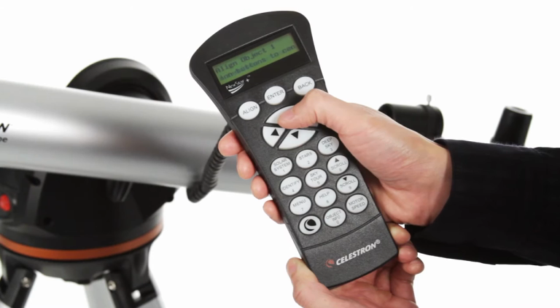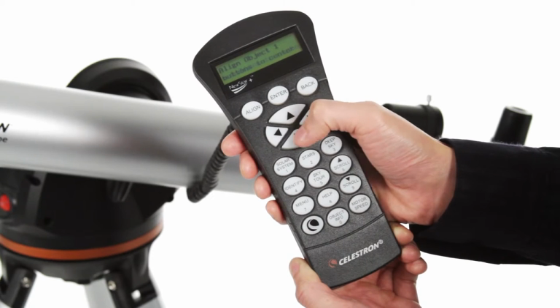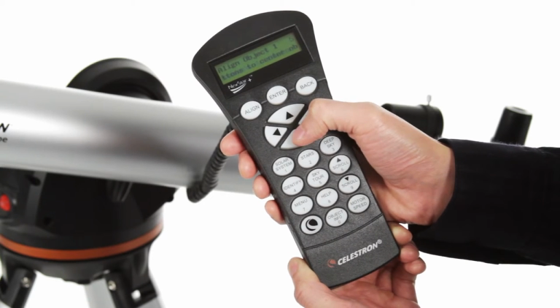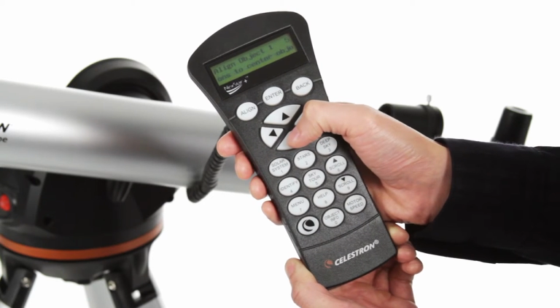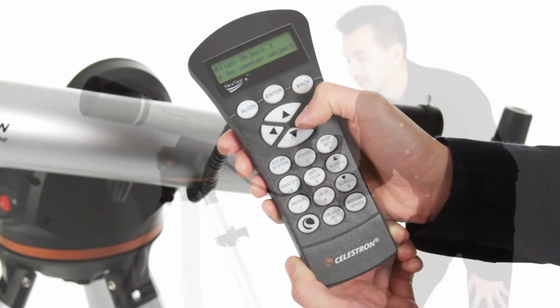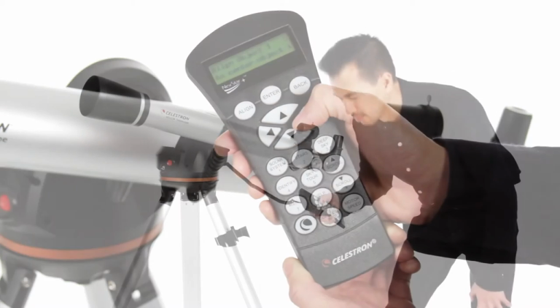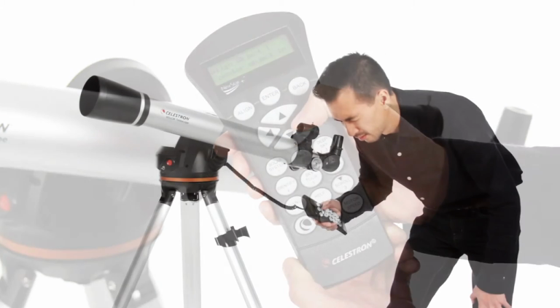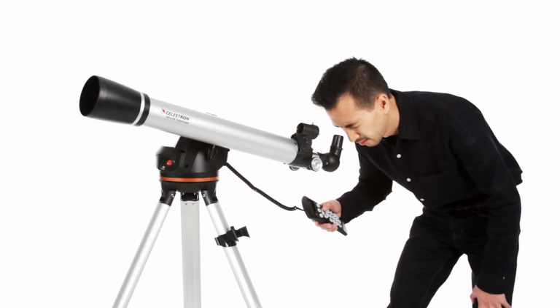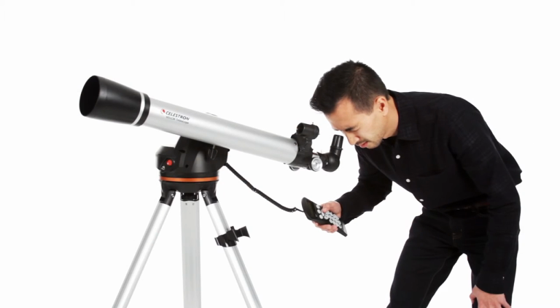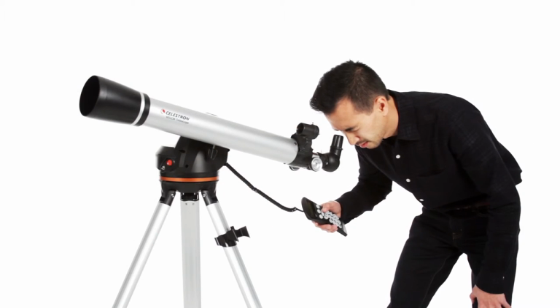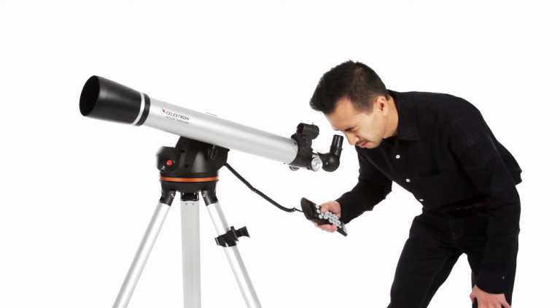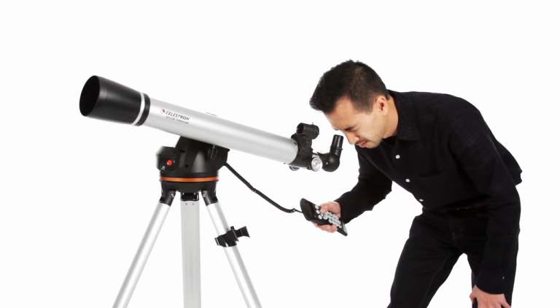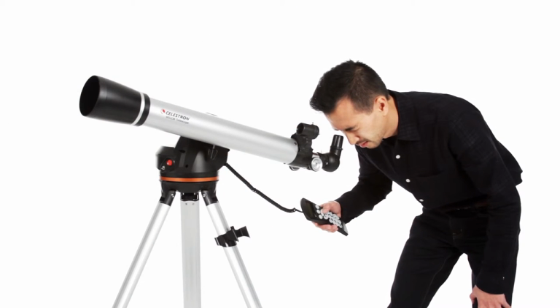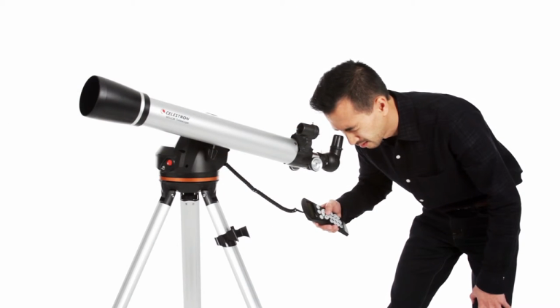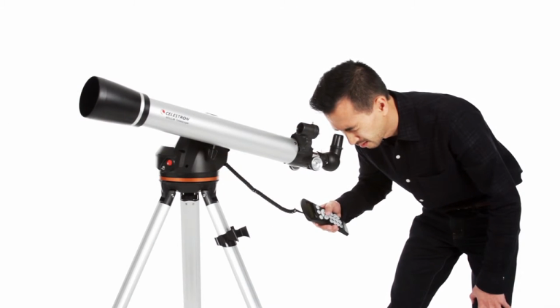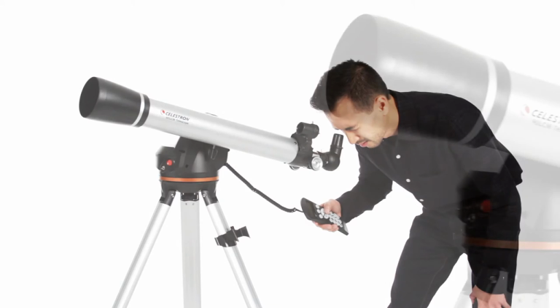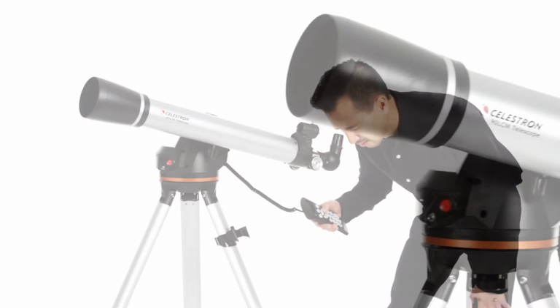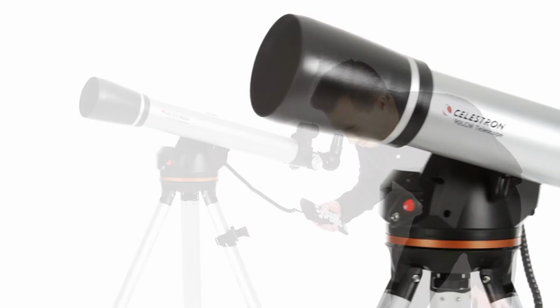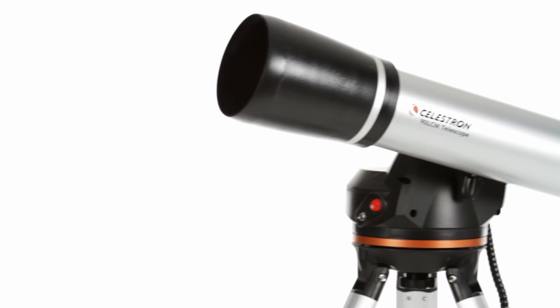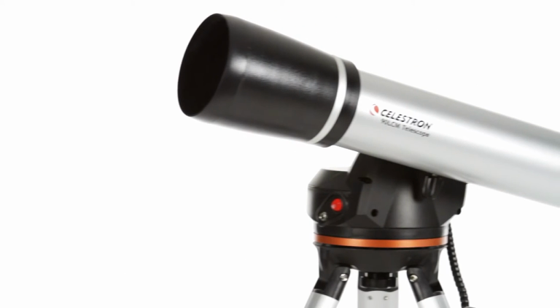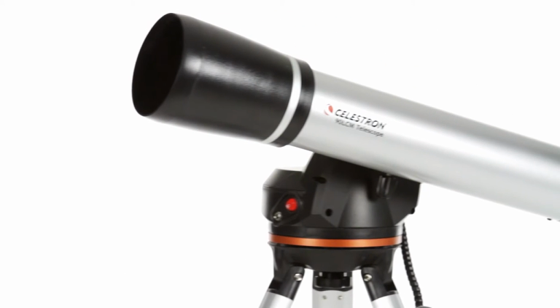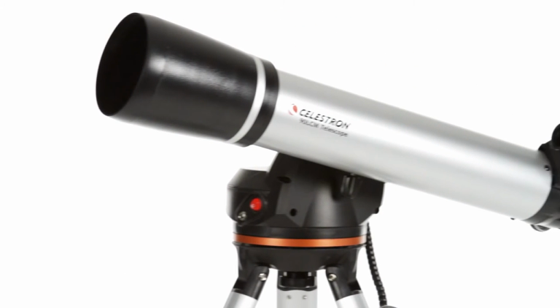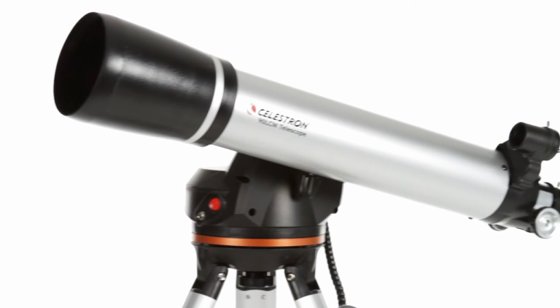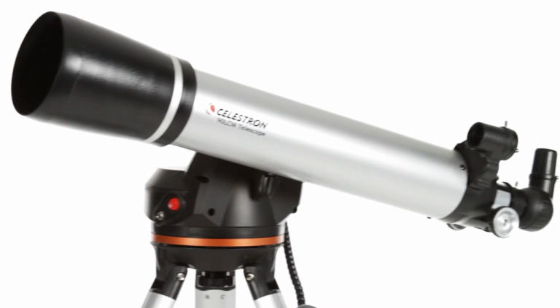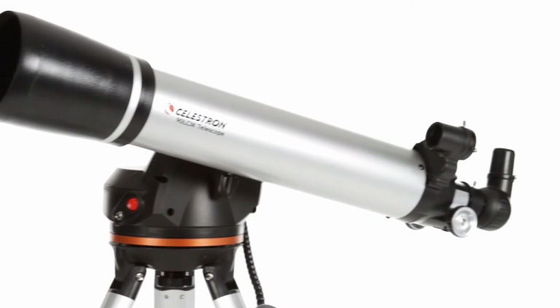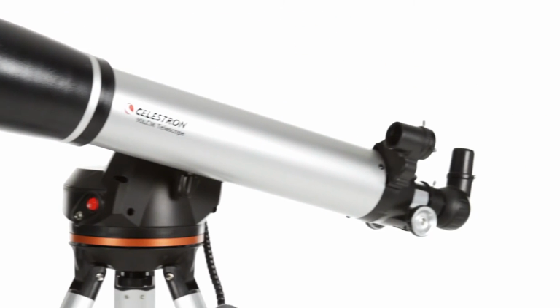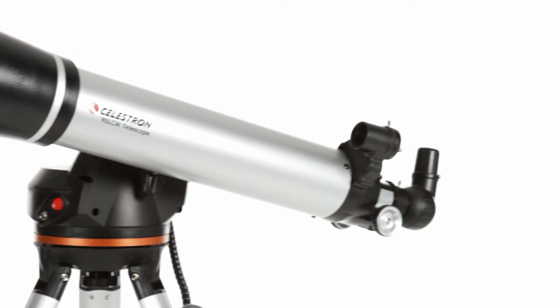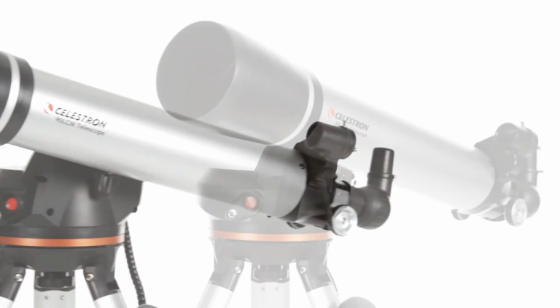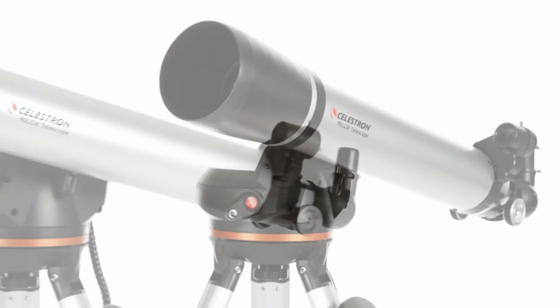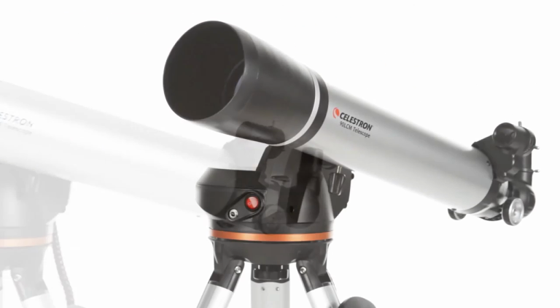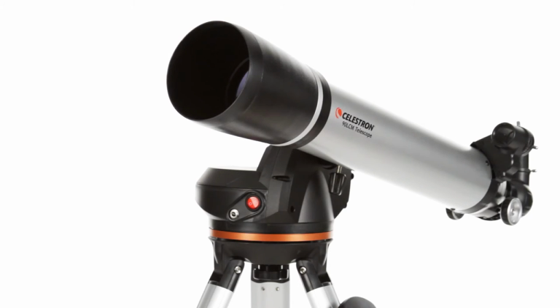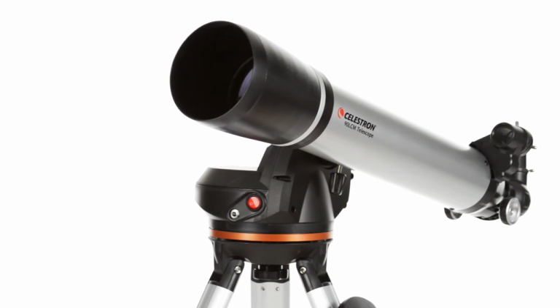You can even let your telescope take you on a tour of the night sky, guiding you to all the best objects currently visible. The 90 LCM's classic refractor optical design features a 90mm lens.